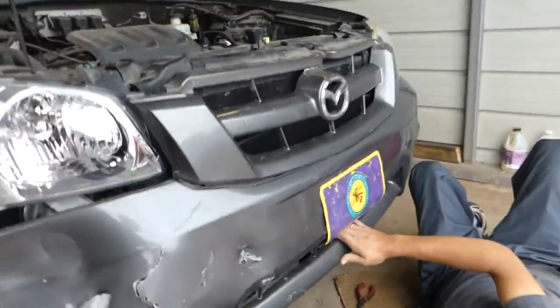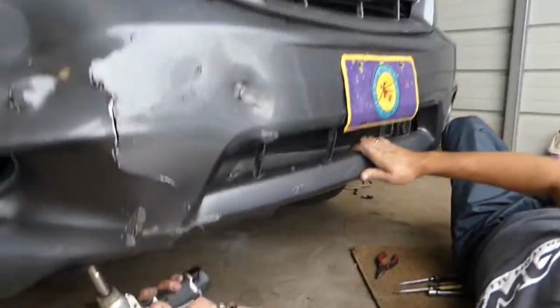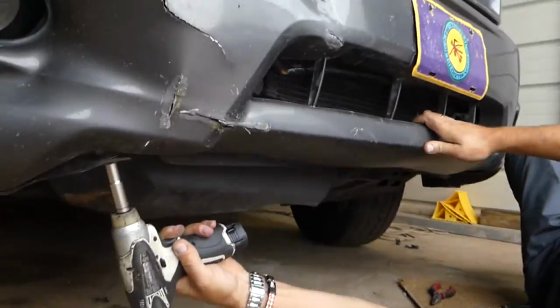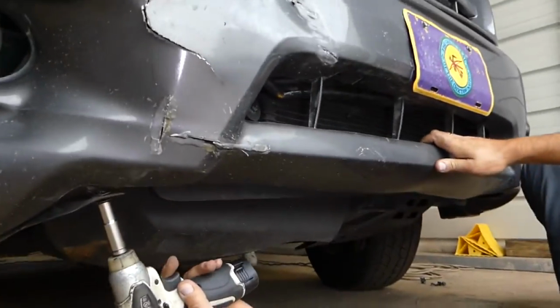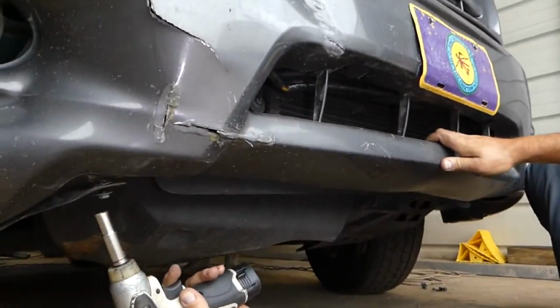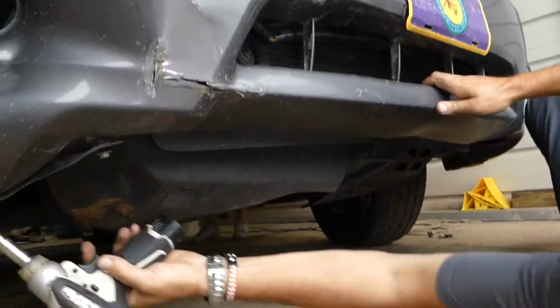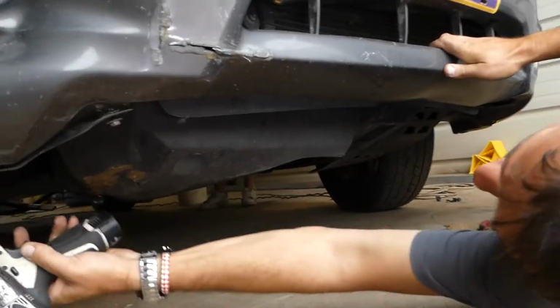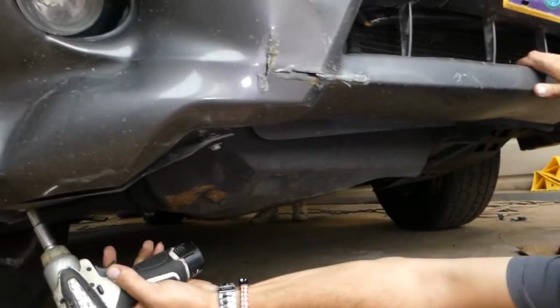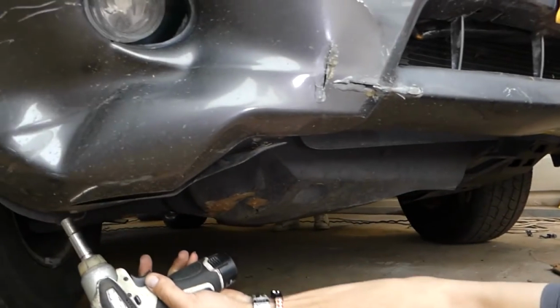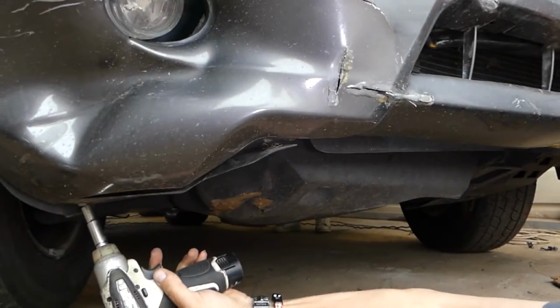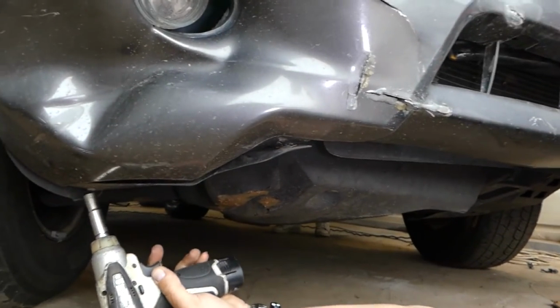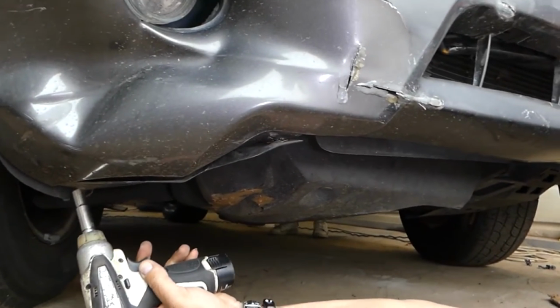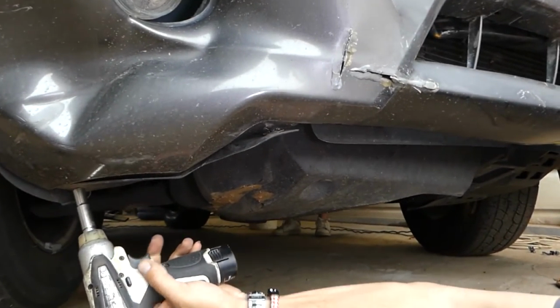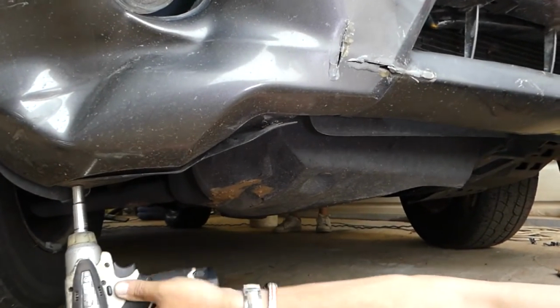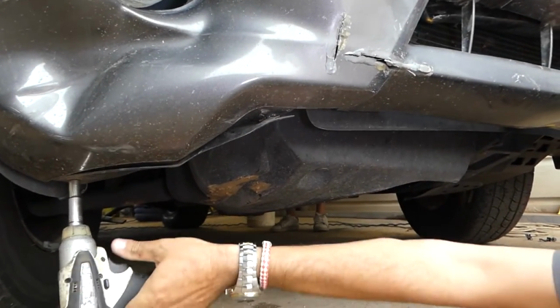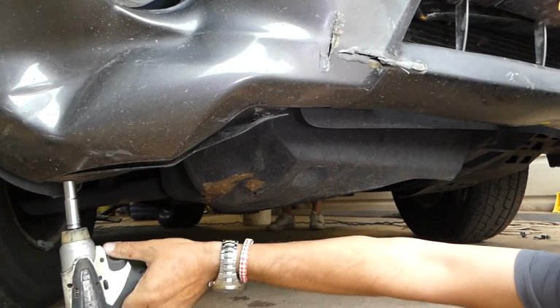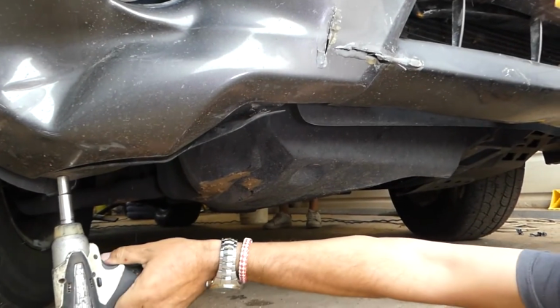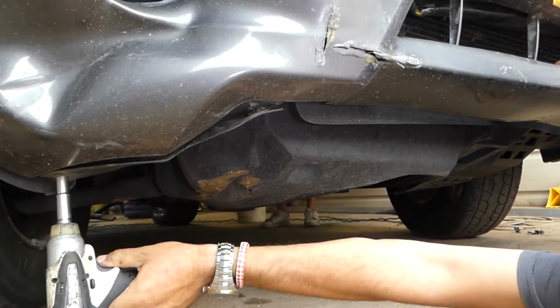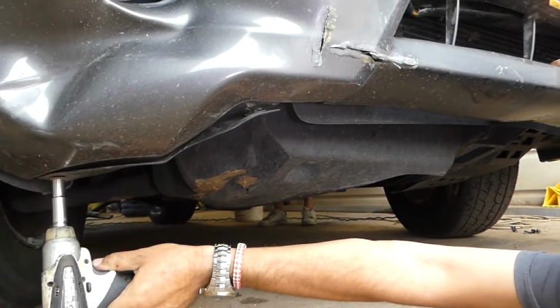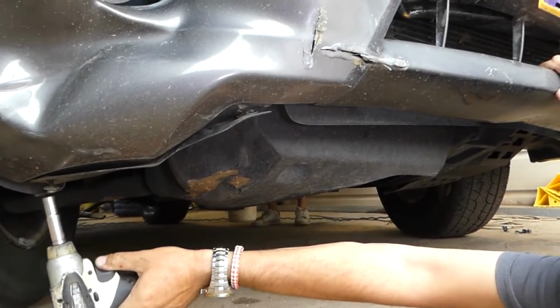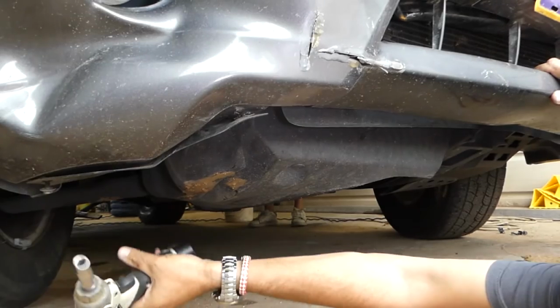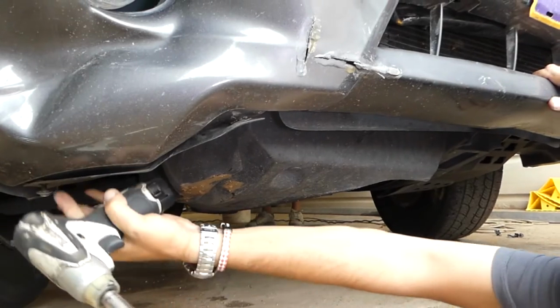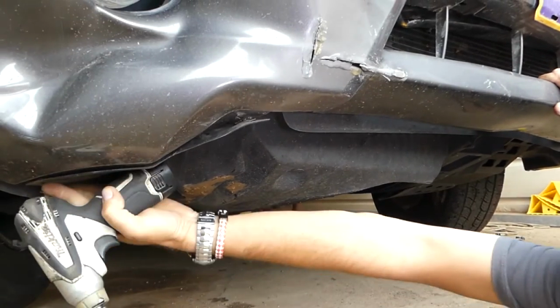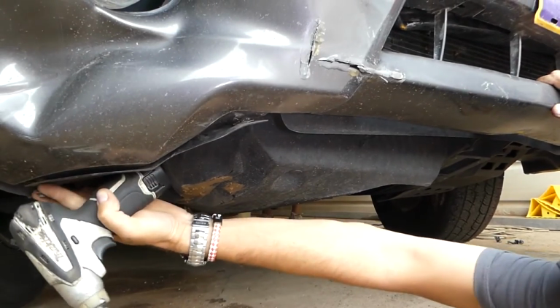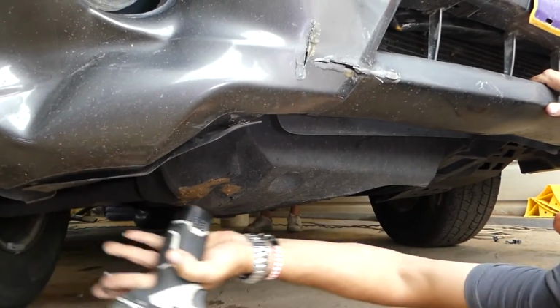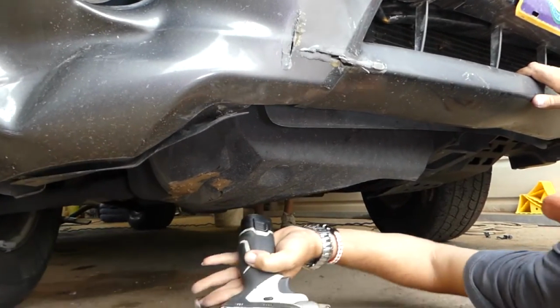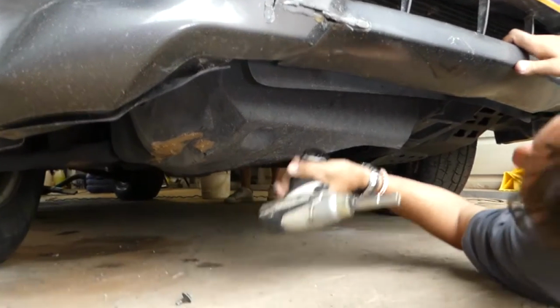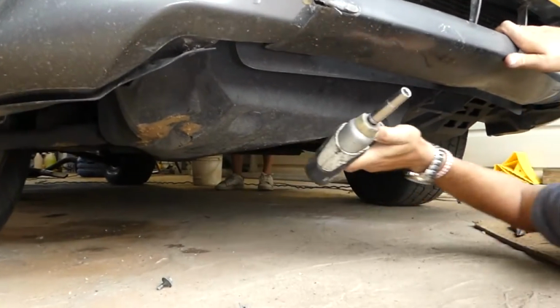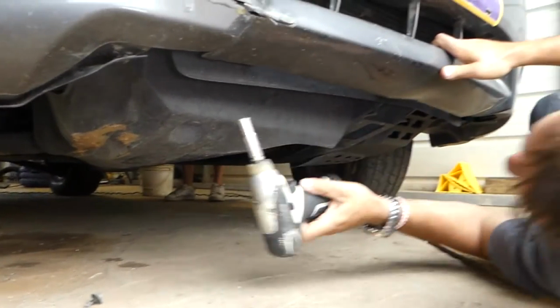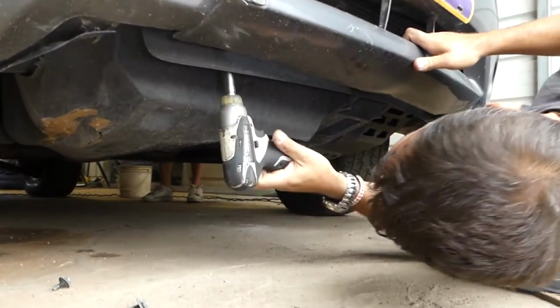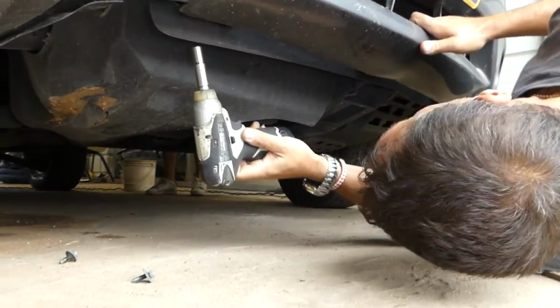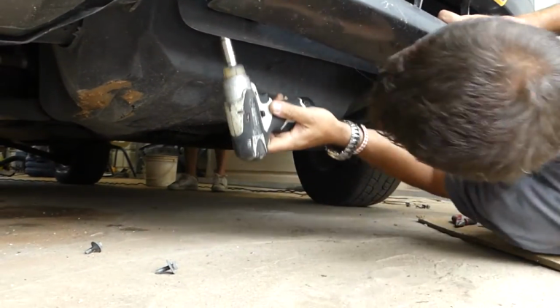After that we're on the bottom and we need to remove a few more with the same 10 millimeter.